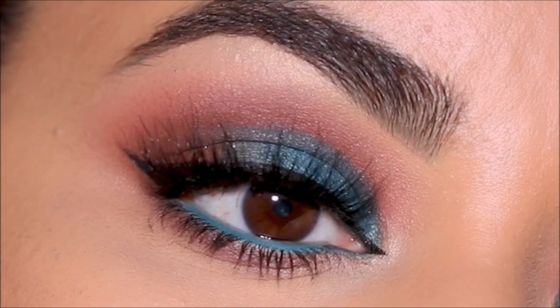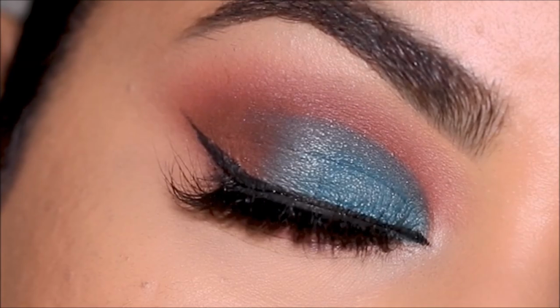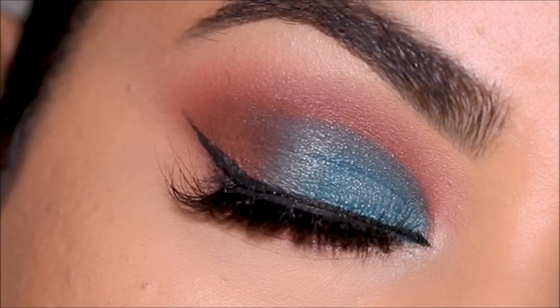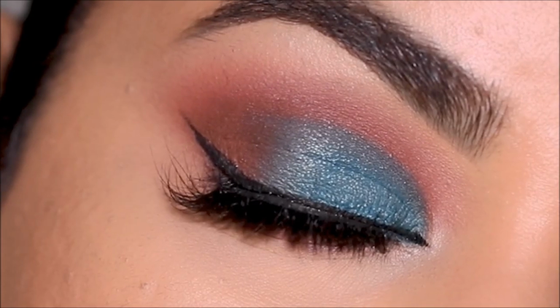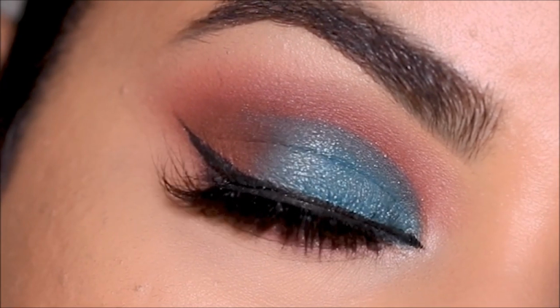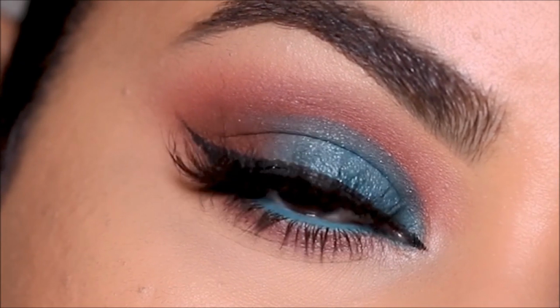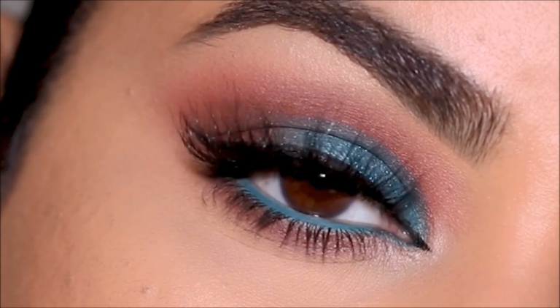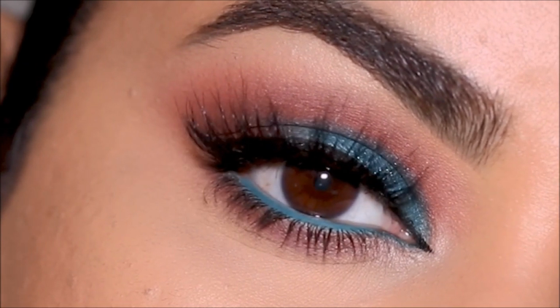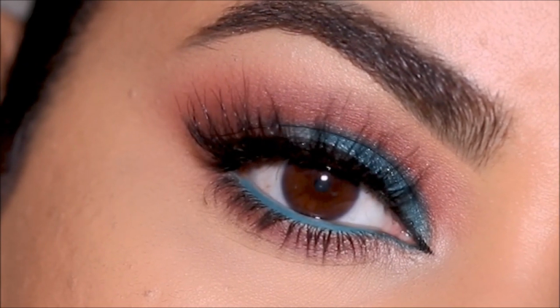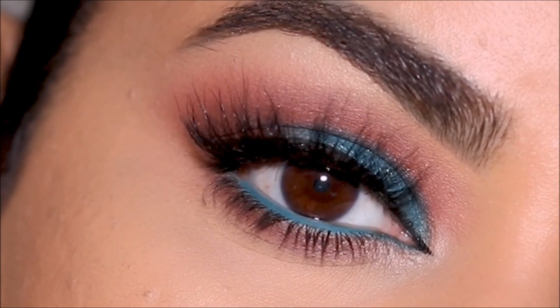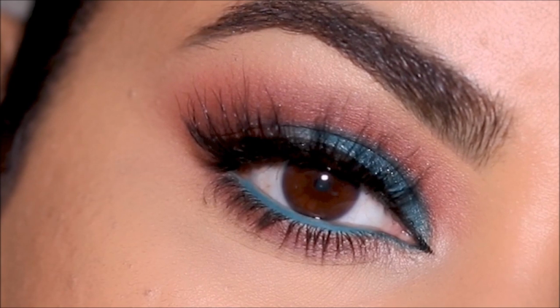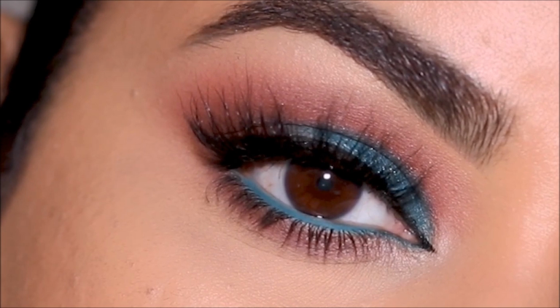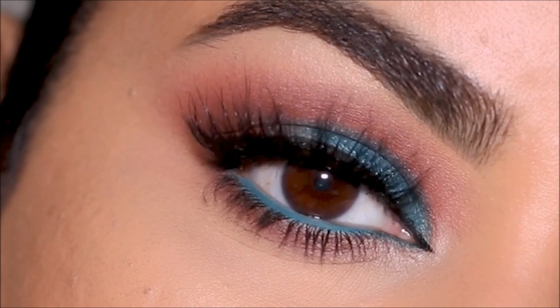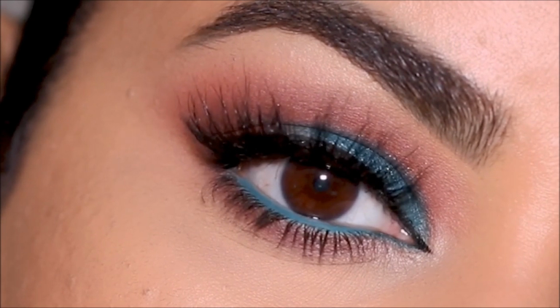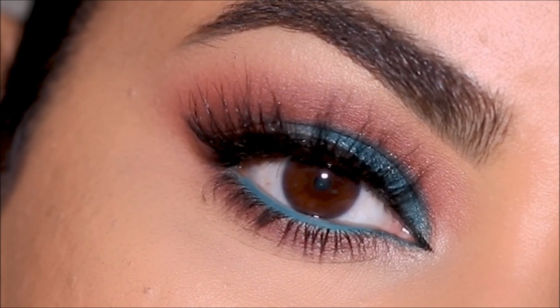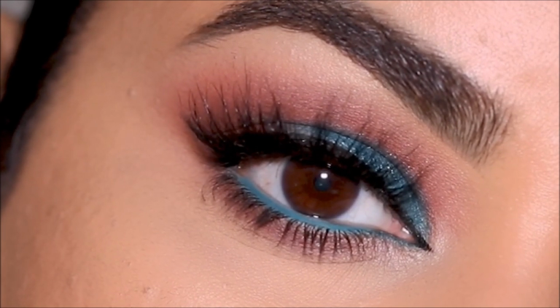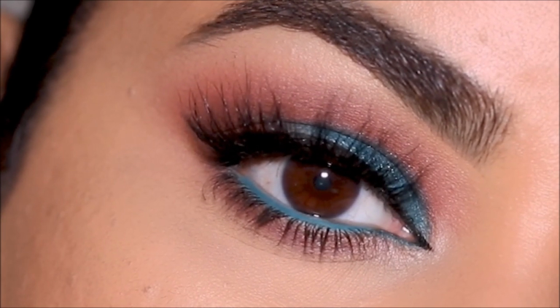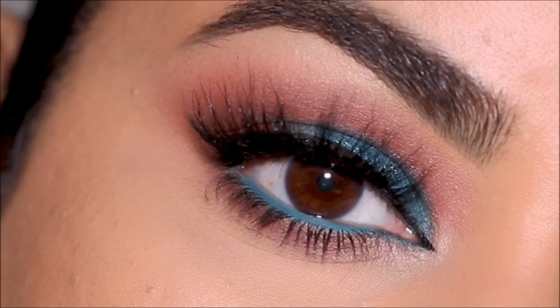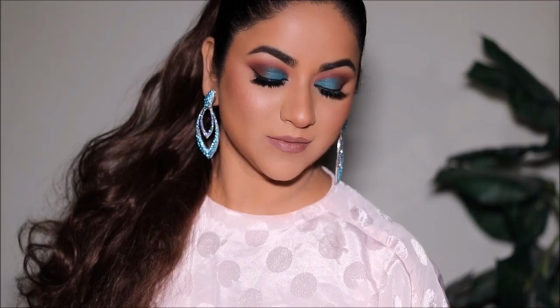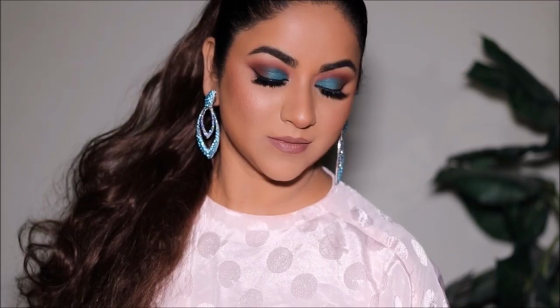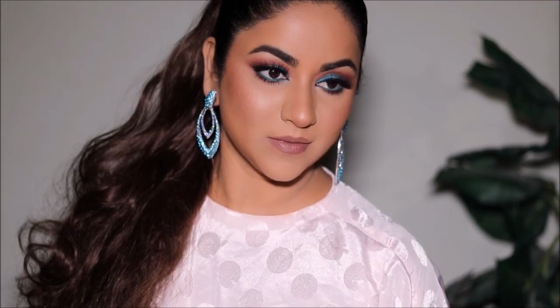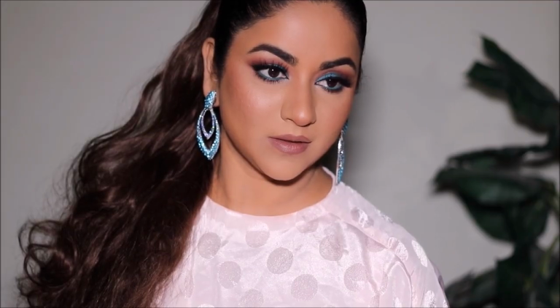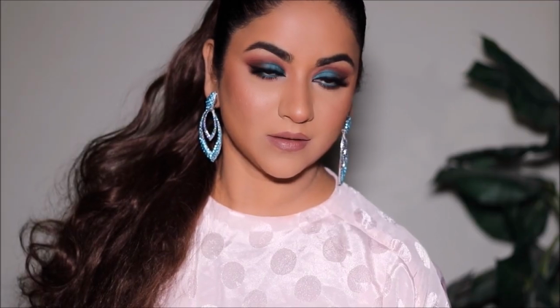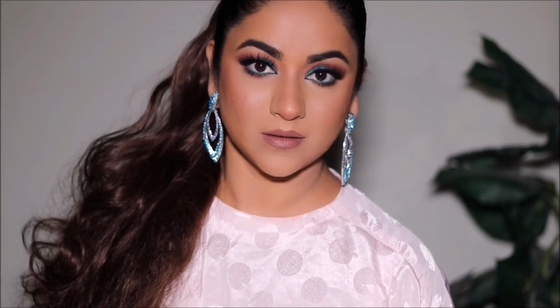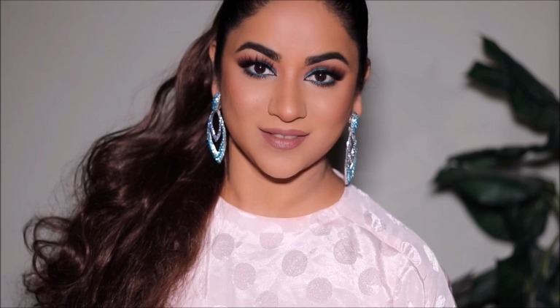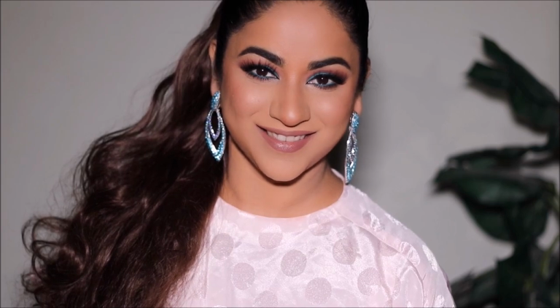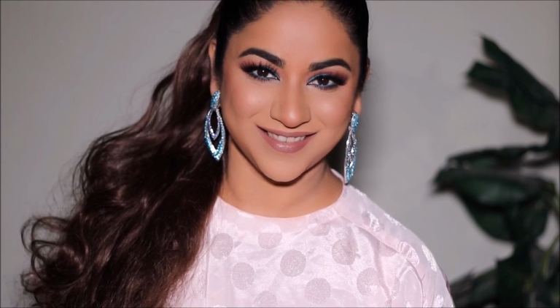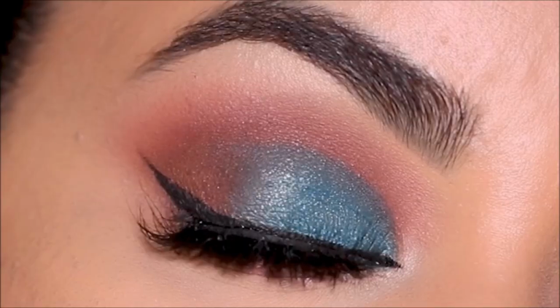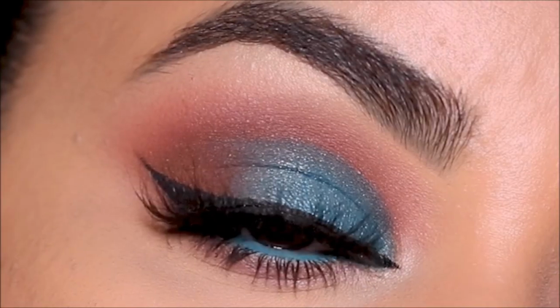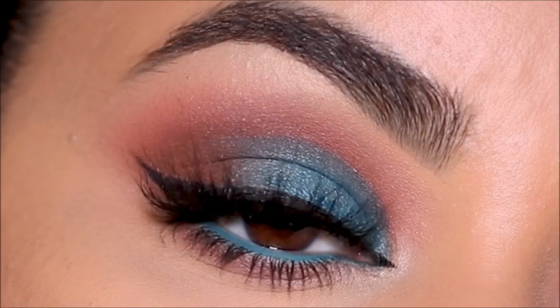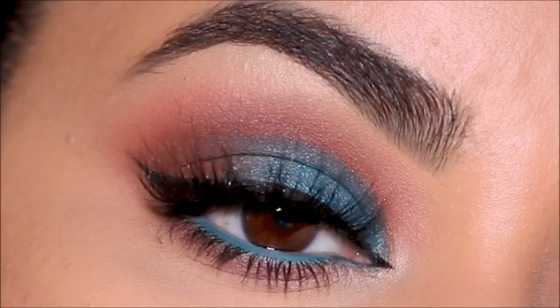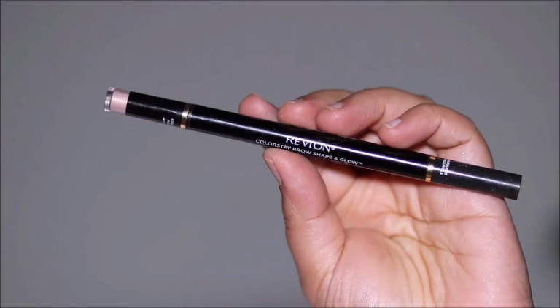For now, let's begin today's tutorial. It's going to be on this teal-ish blue color soft cut crease and I'll show you how to do it very easily — it looks absolutely stunning. I hope you enjoy this video, and without further ado let's begin.